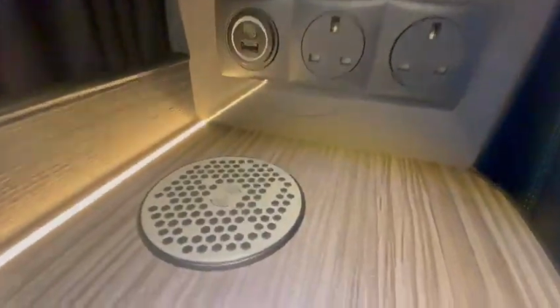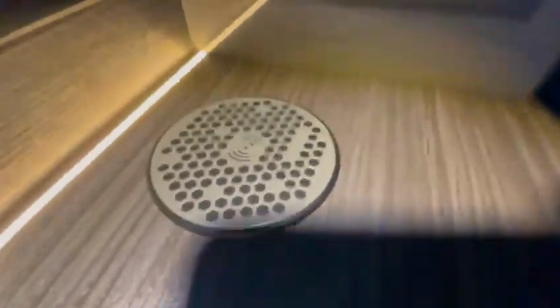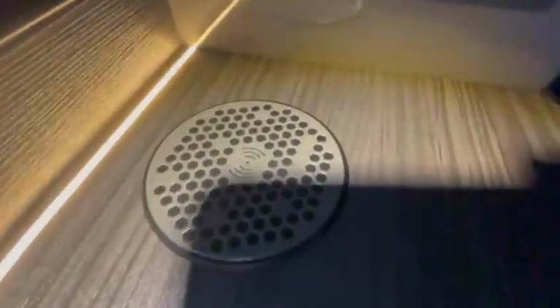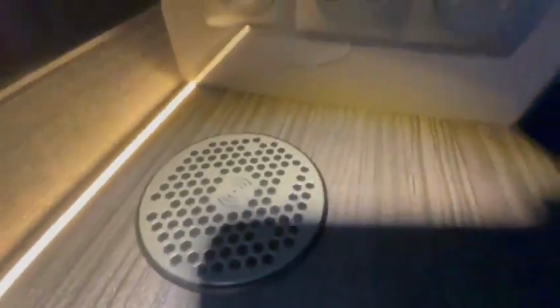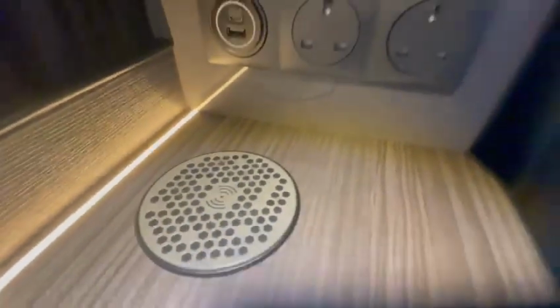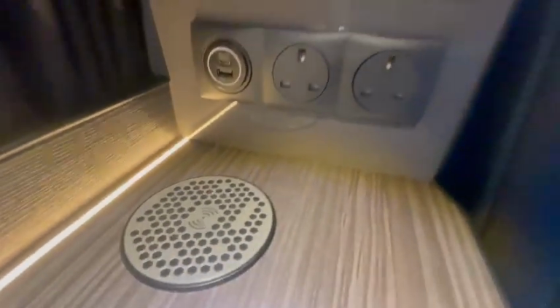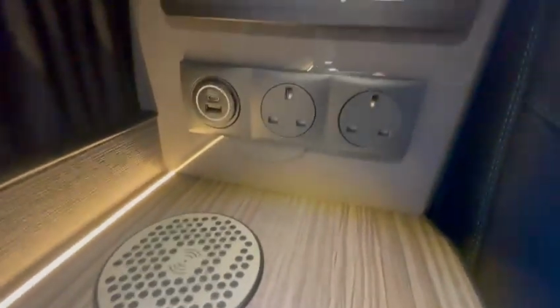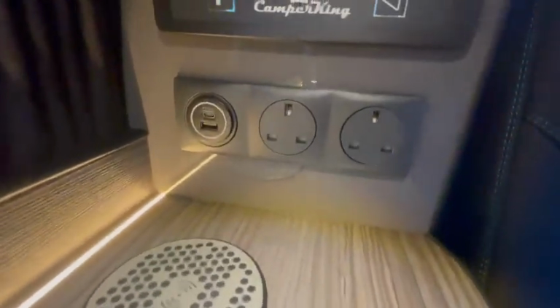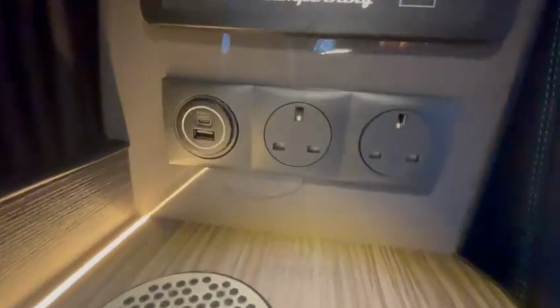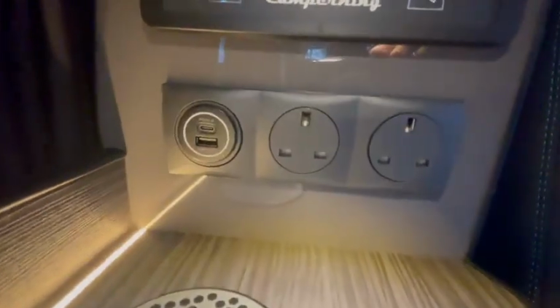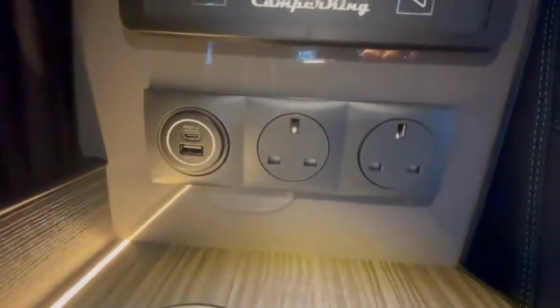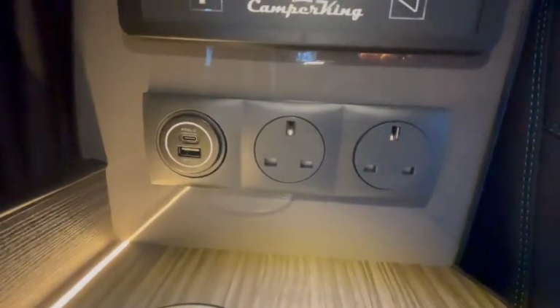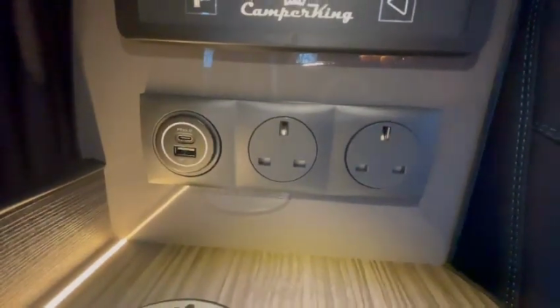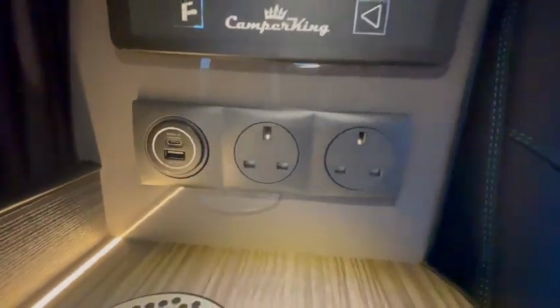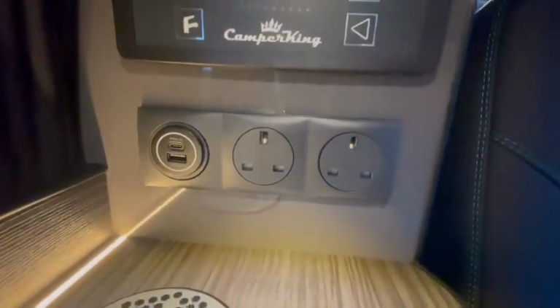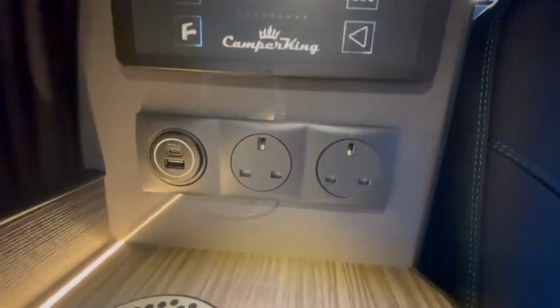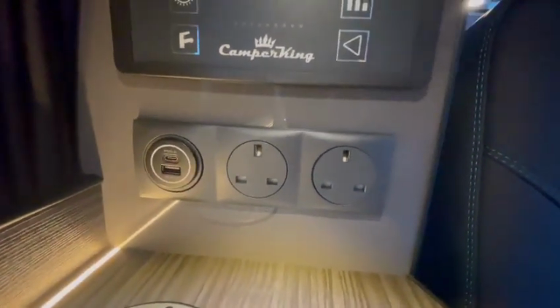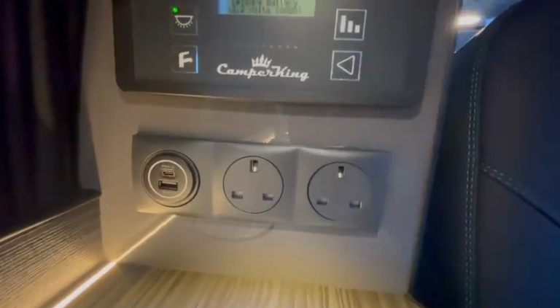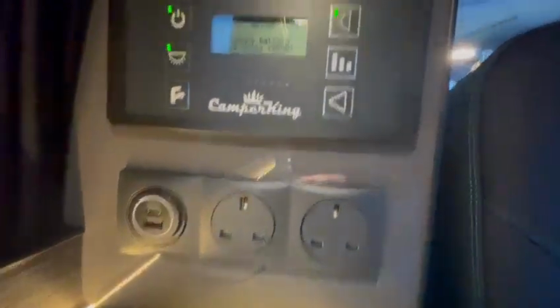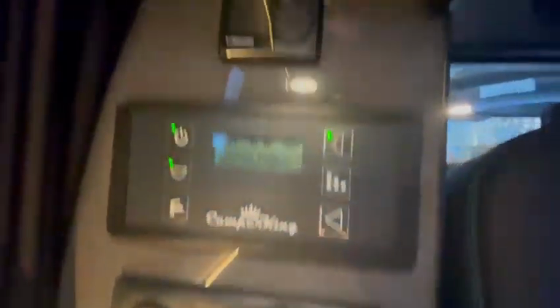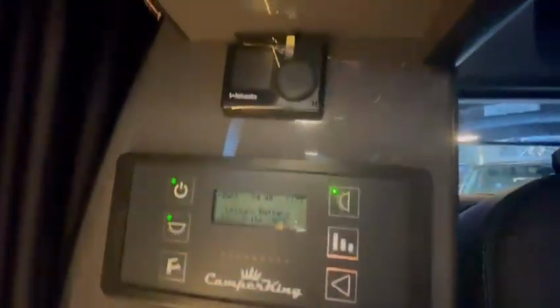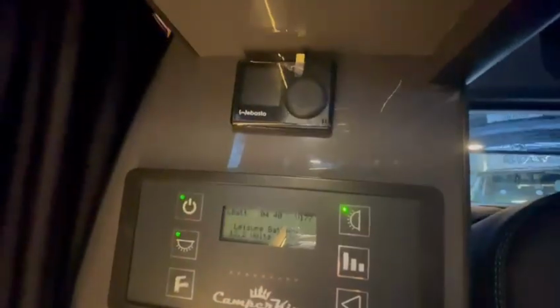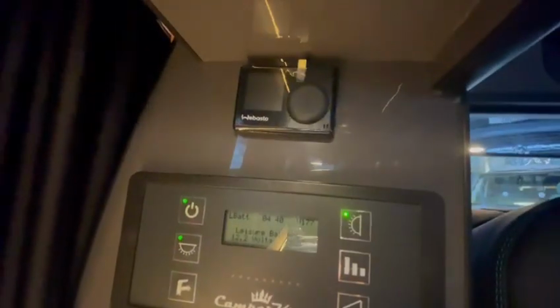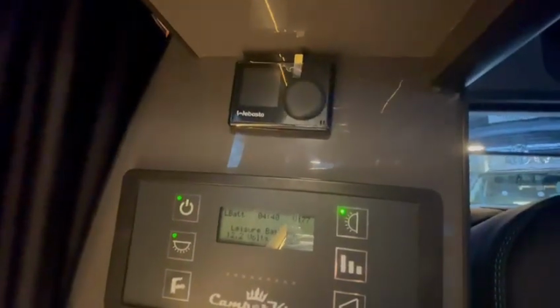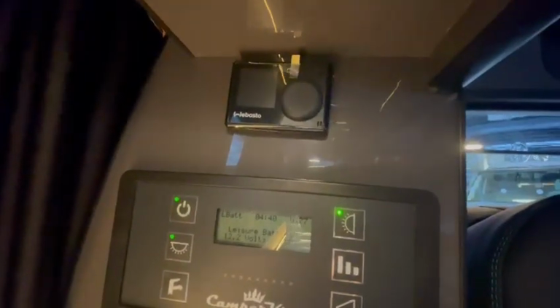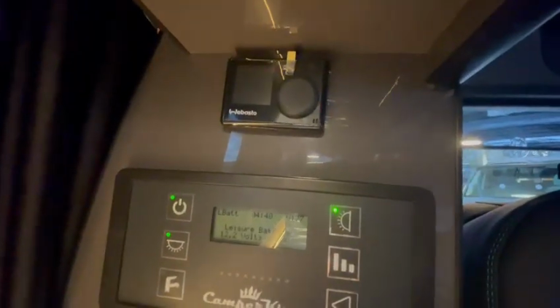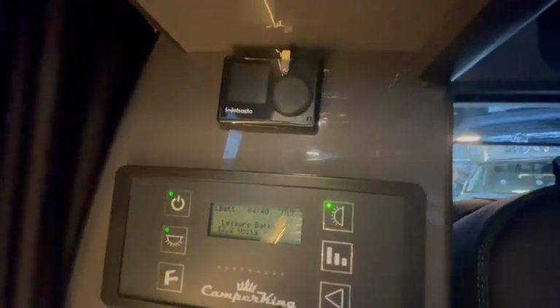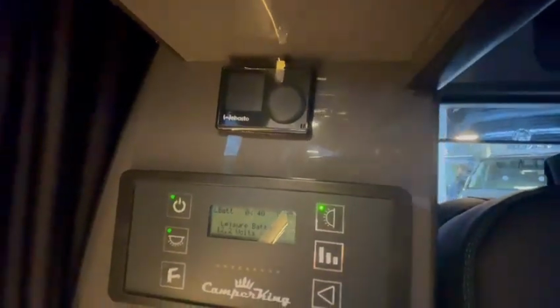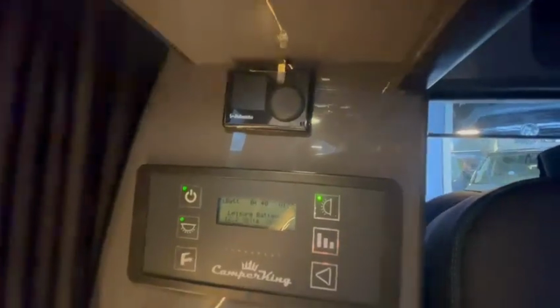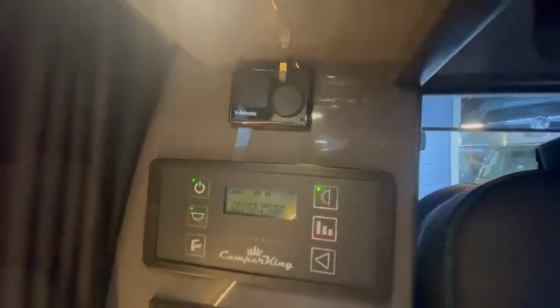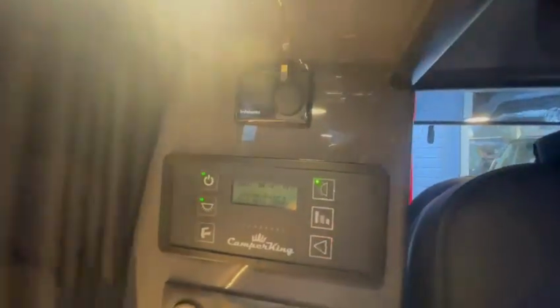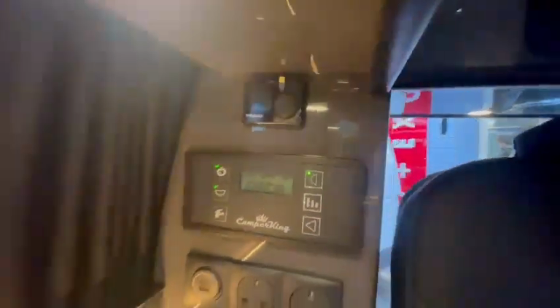You've also got a wireless charging pad, two USBs, two three-pin sockets, and we've also fitted this one with a Webasto diesel heater.